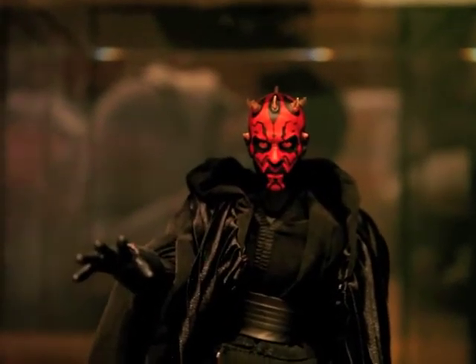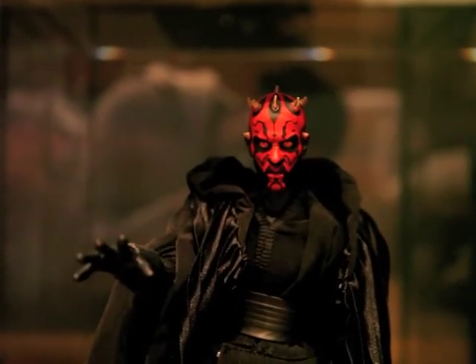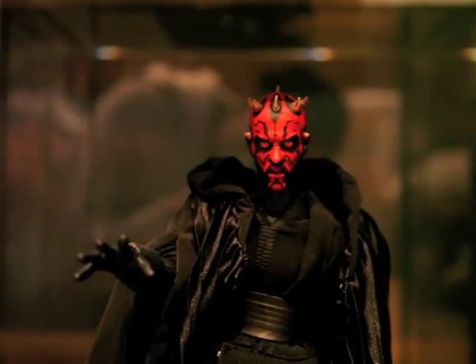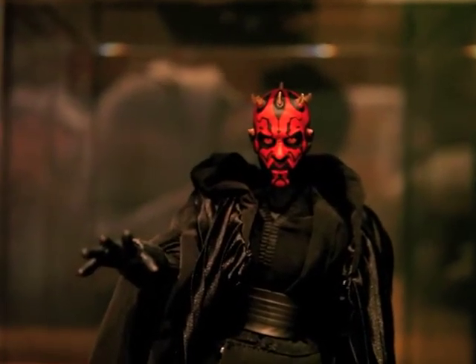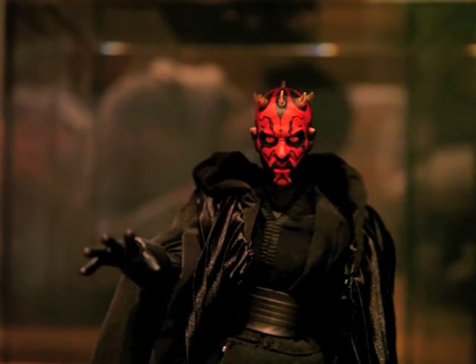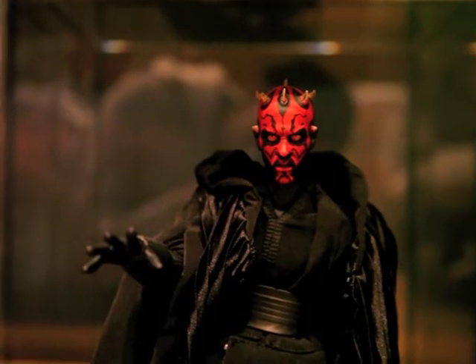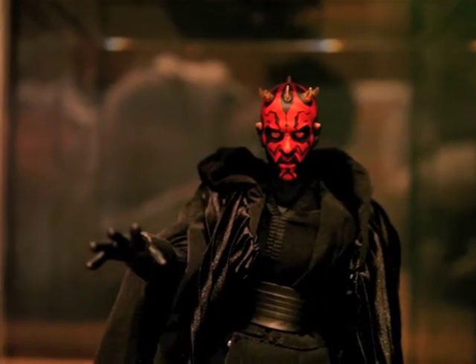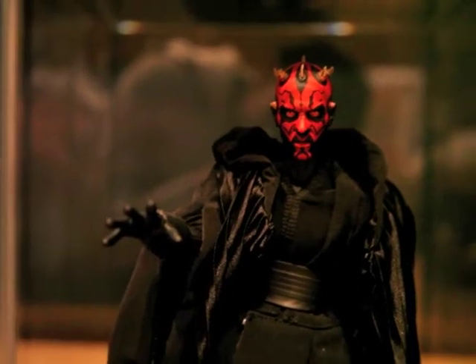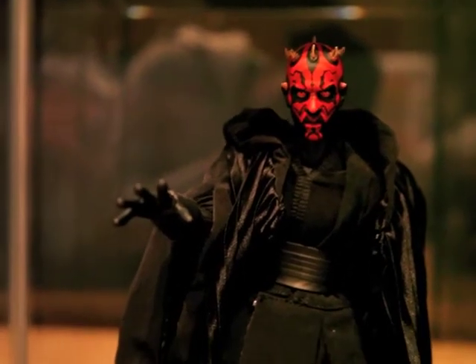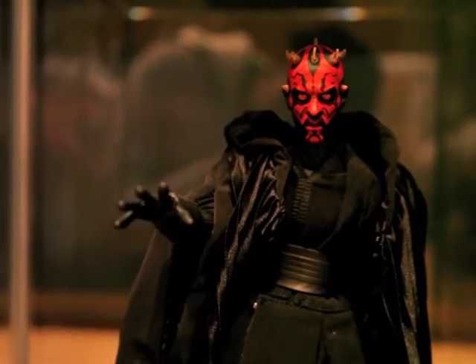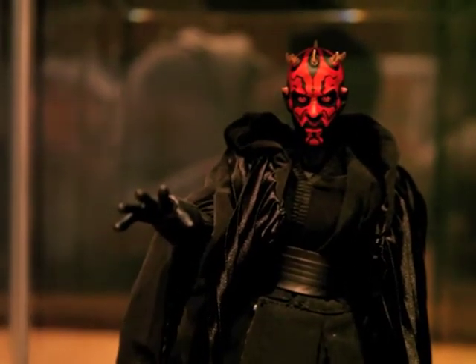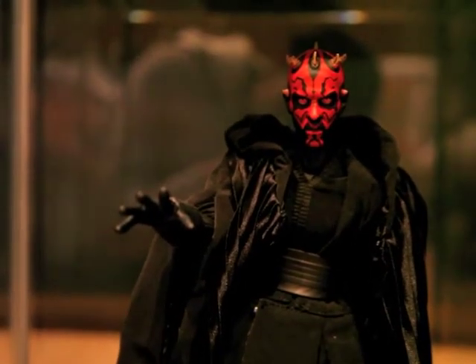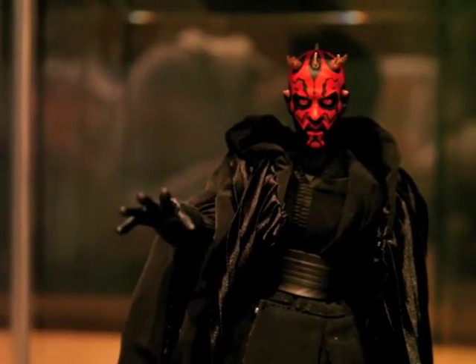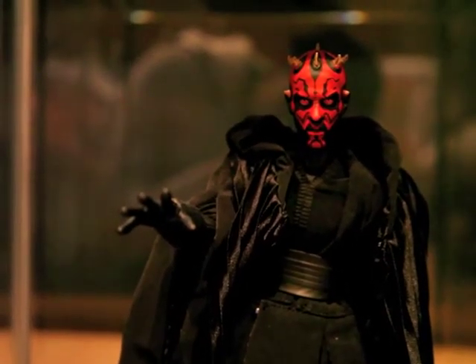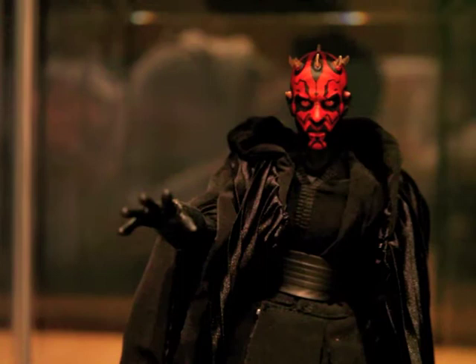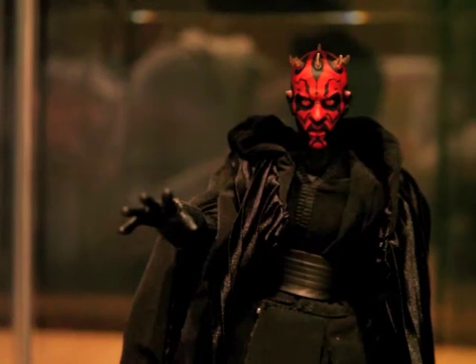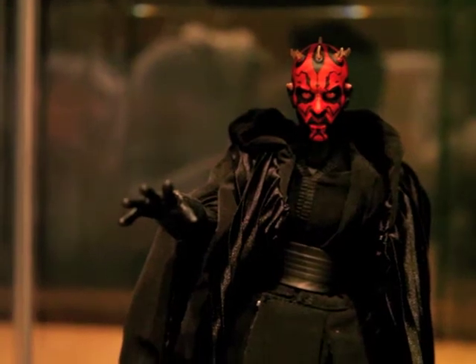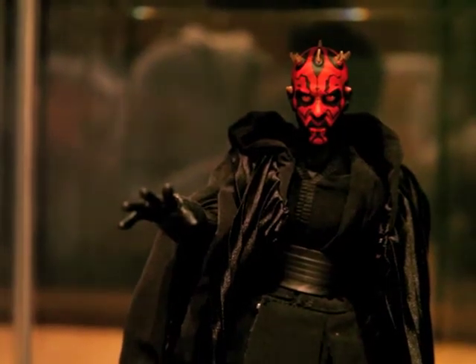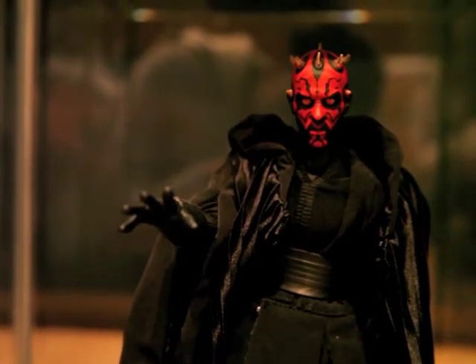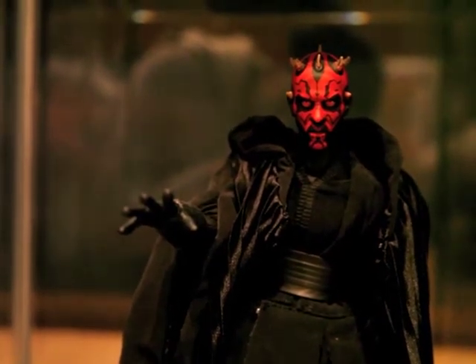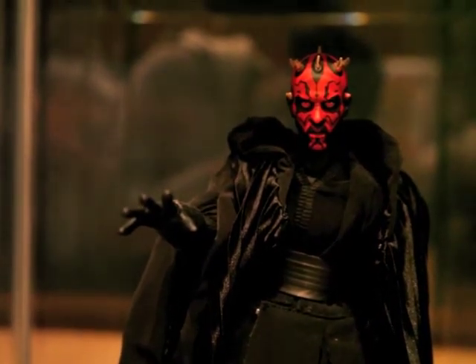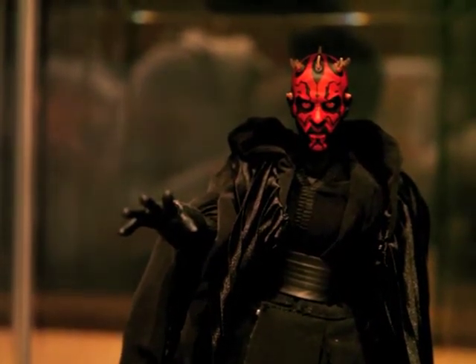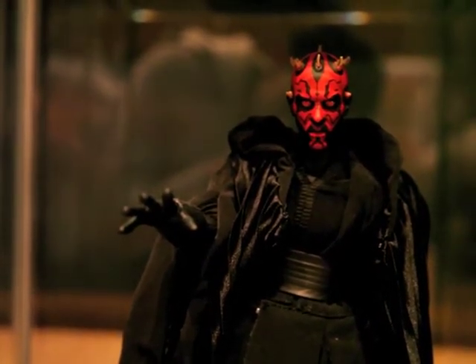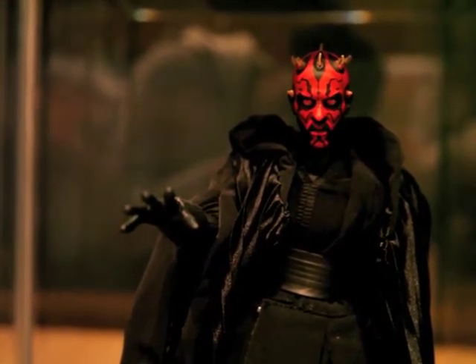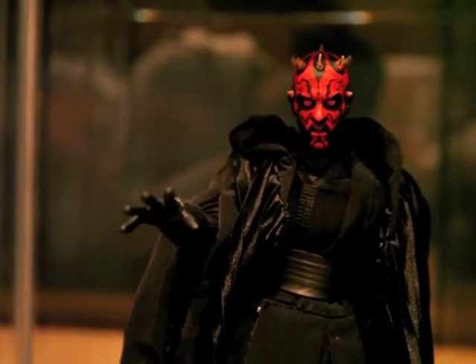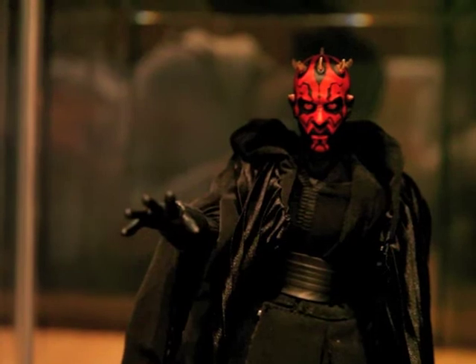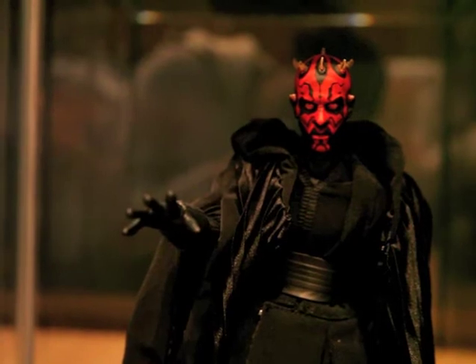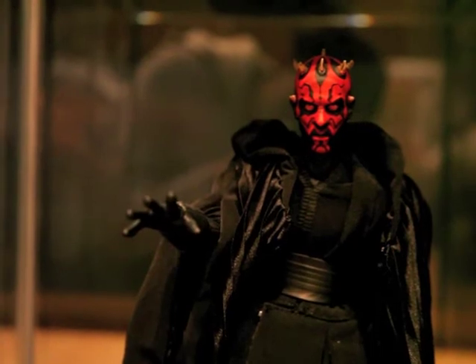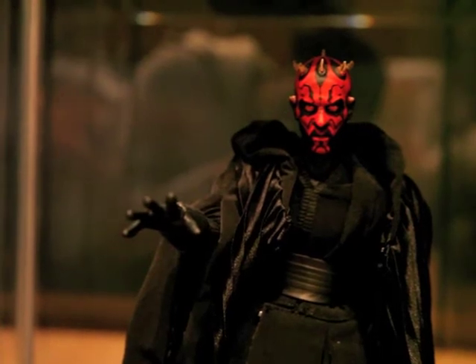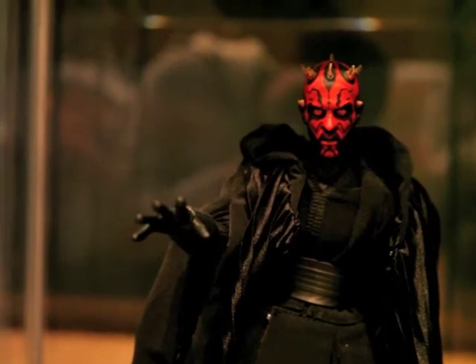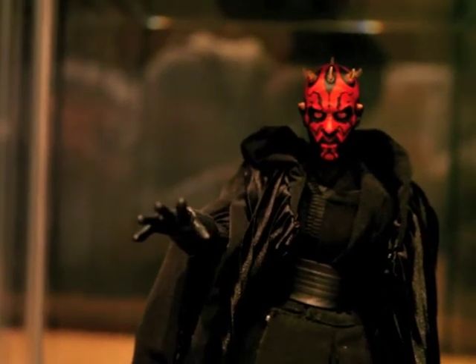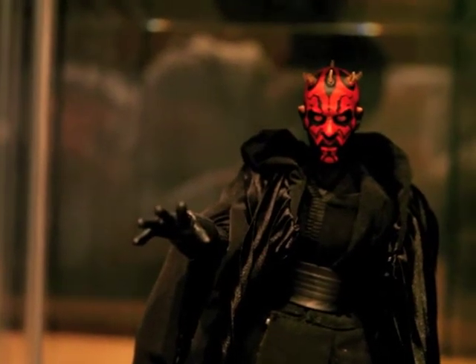I definitely want to purchase more Medicom figures — for instance, Darth Vader, some Stormtroopers, Boba Fett. All the classic ones.